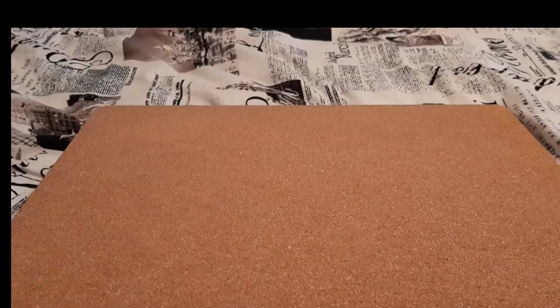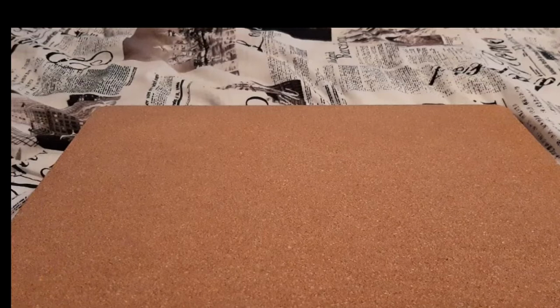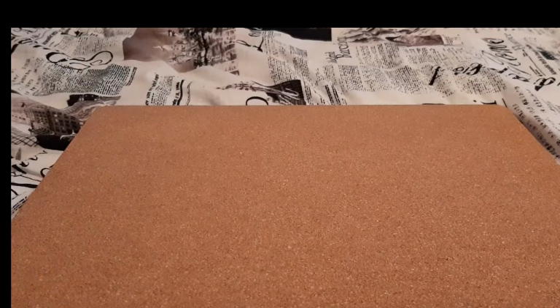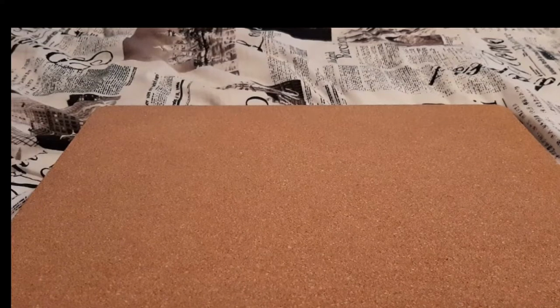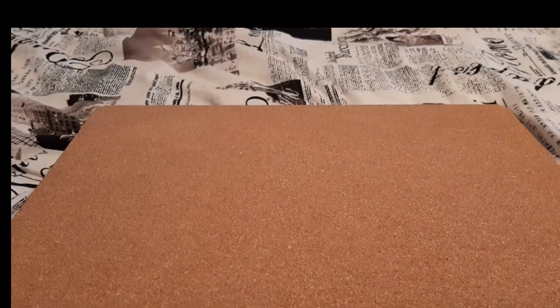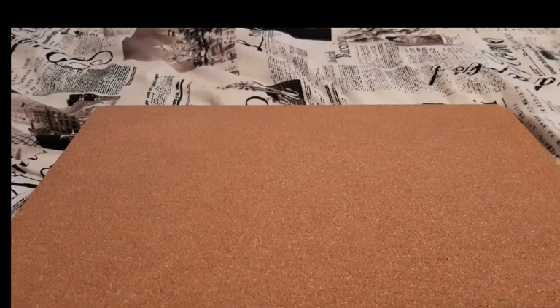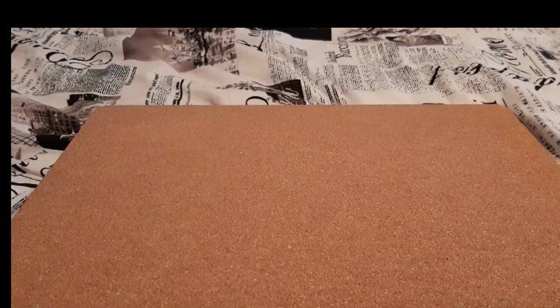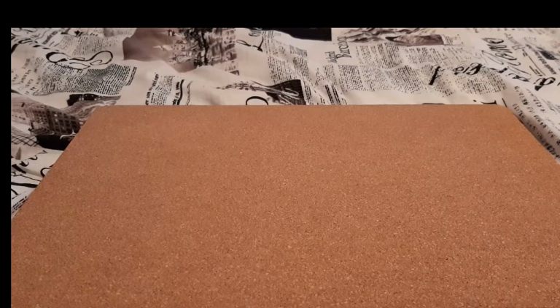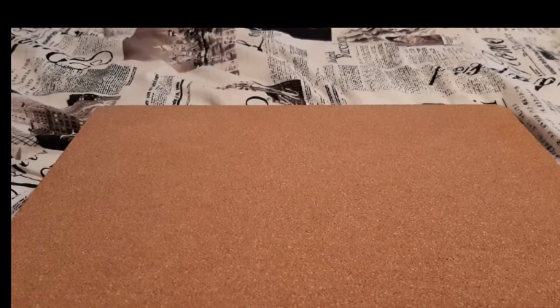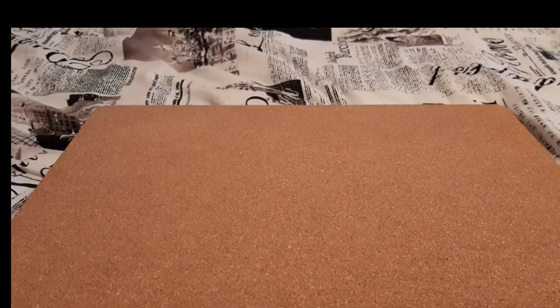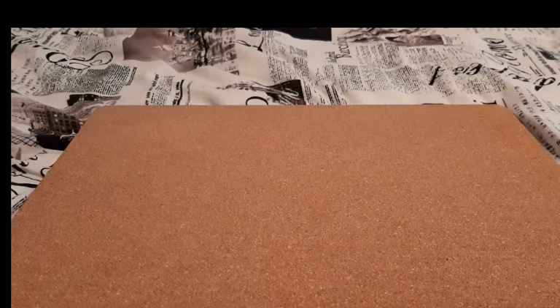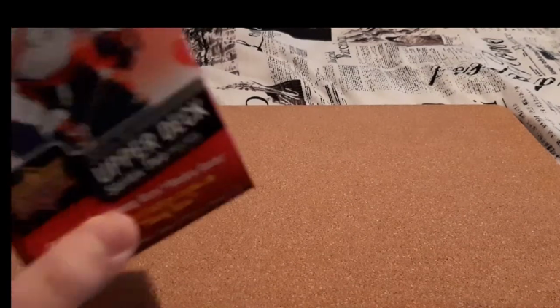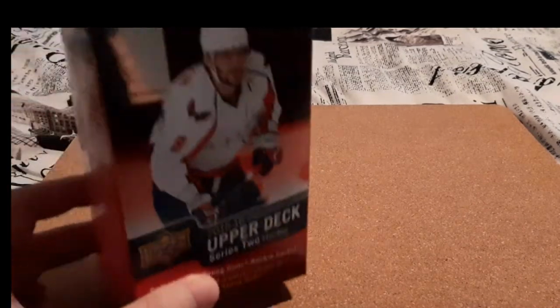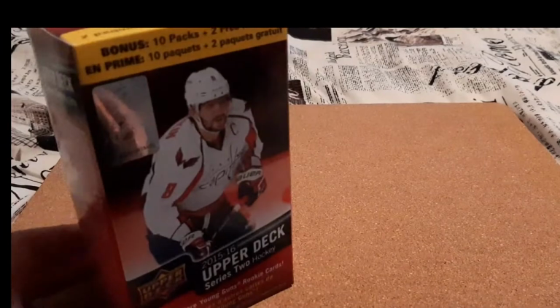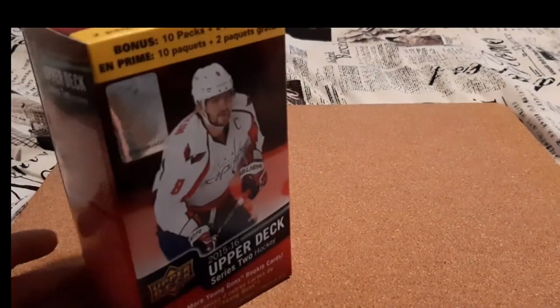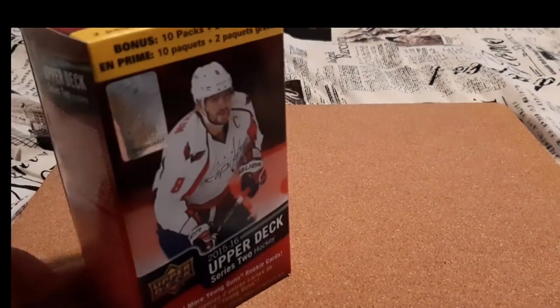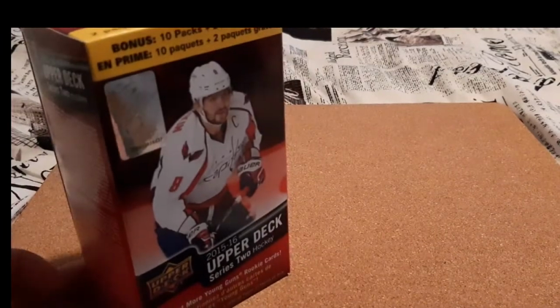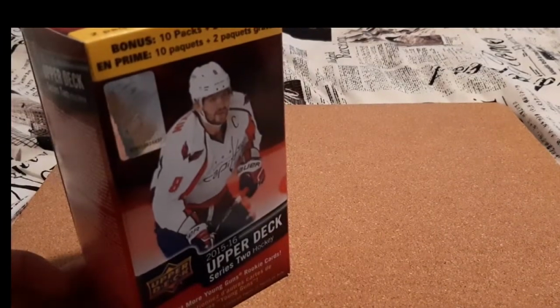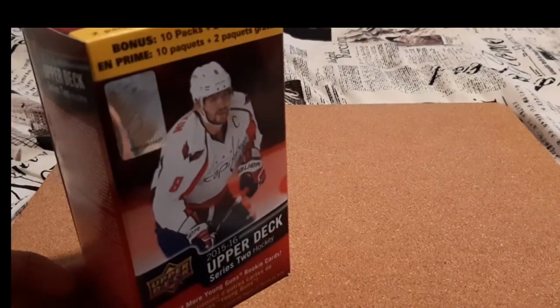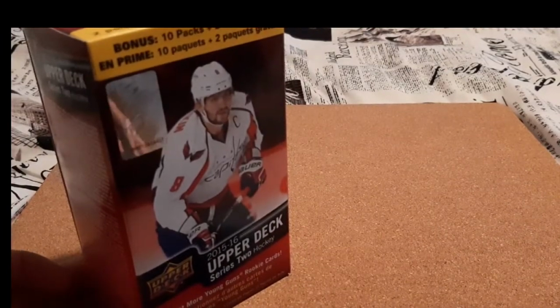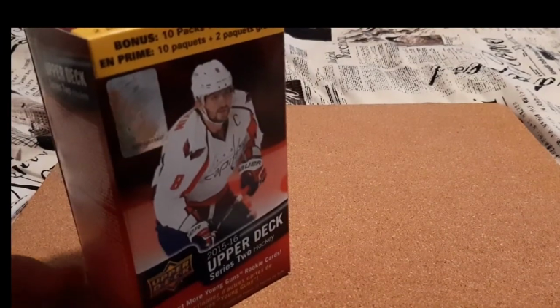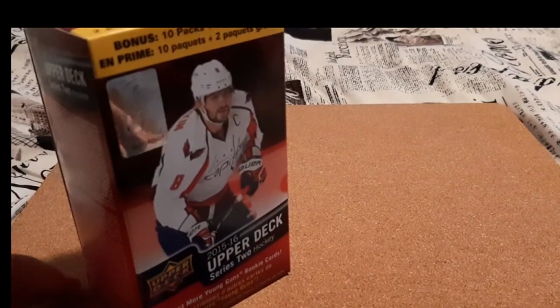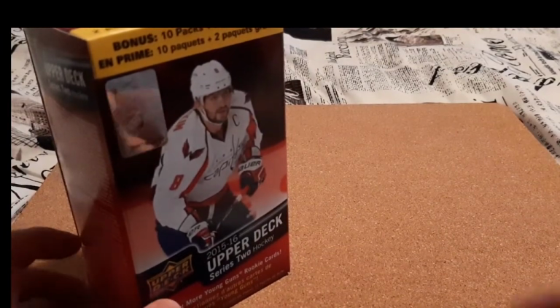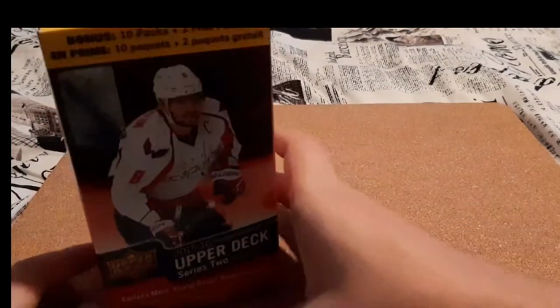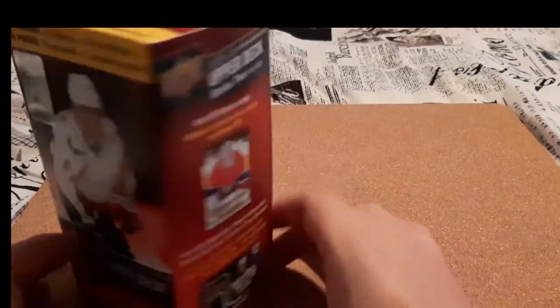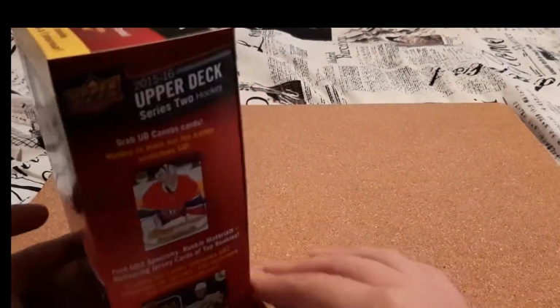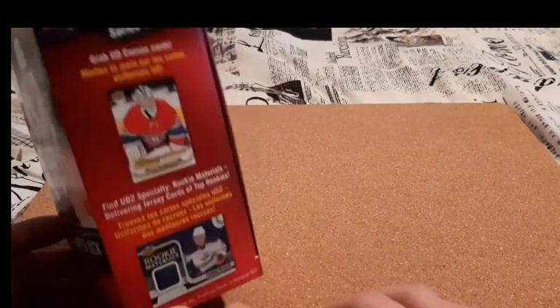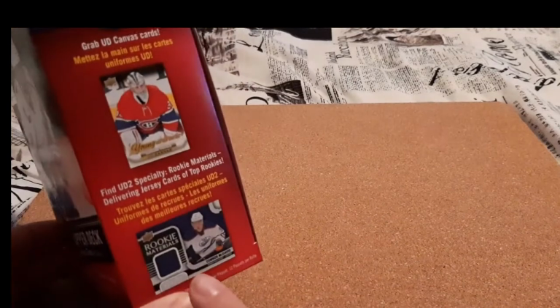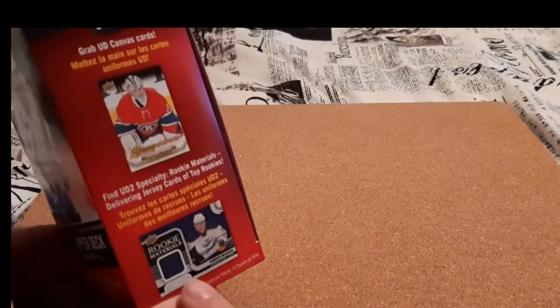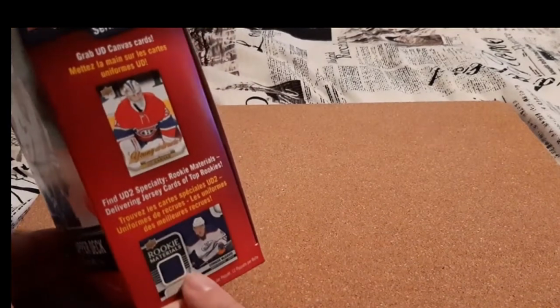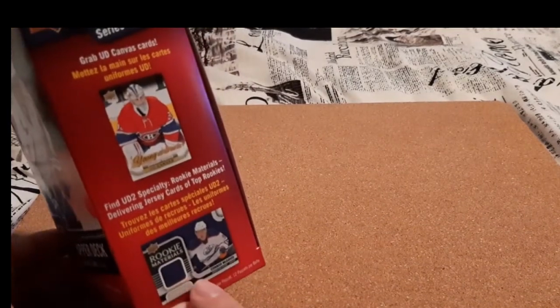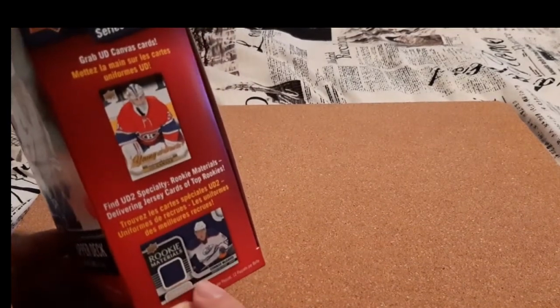What's up everyone, Takedown here. Welcome back to another hockey card video. Today we have a Blaster Box for 2015-16 Upper Deck Series 2 and we're on the hunt for McDavid's Rookie Materials.